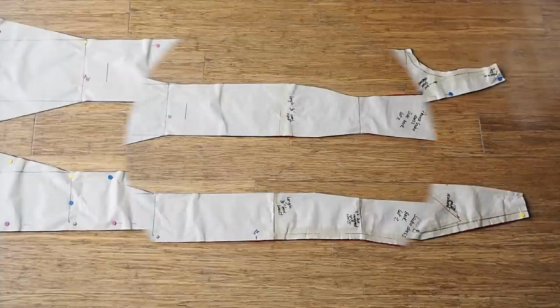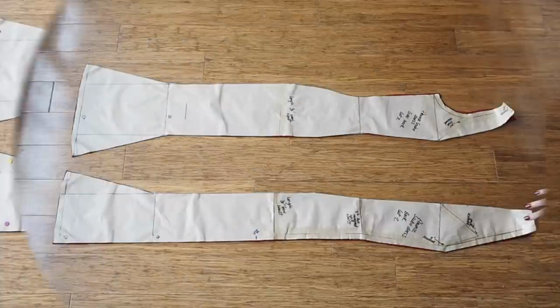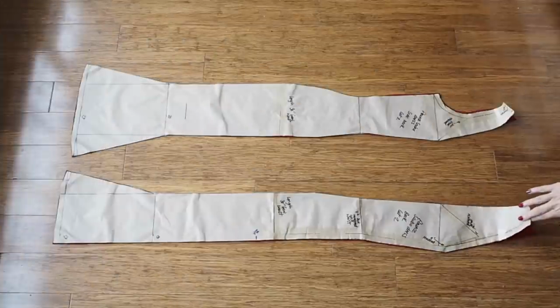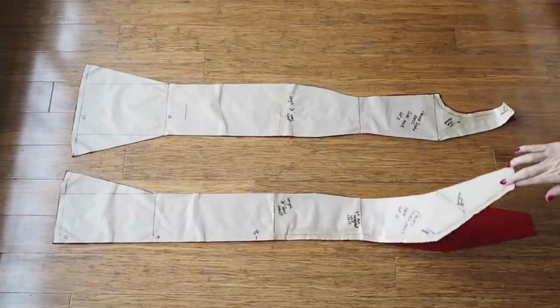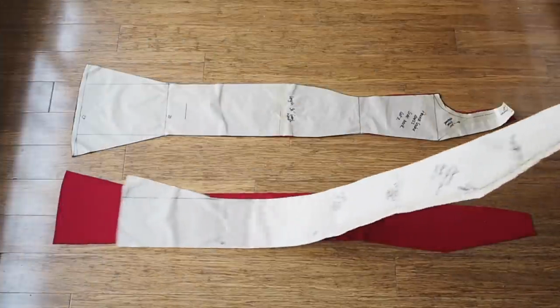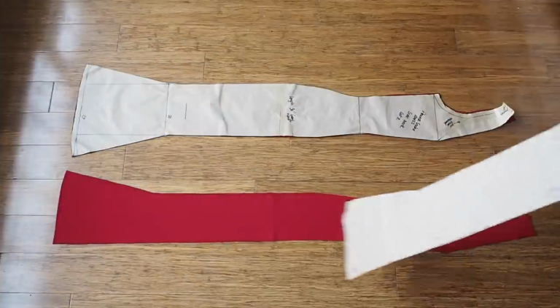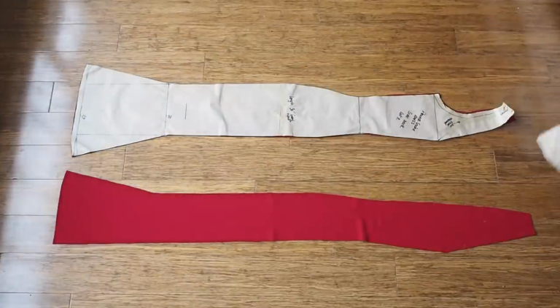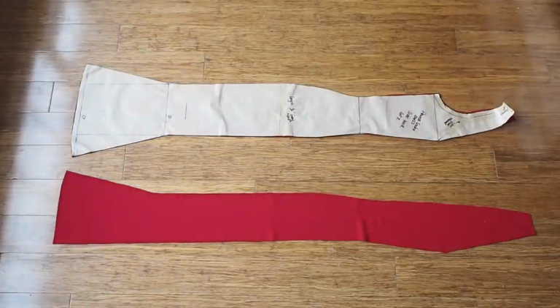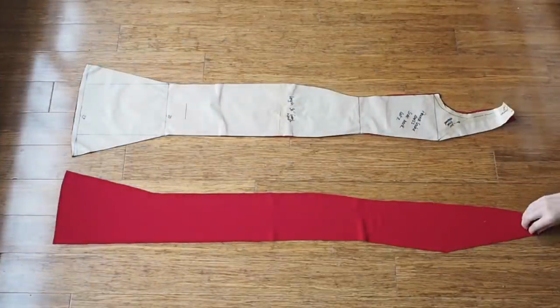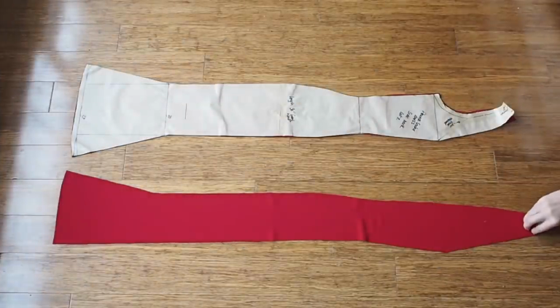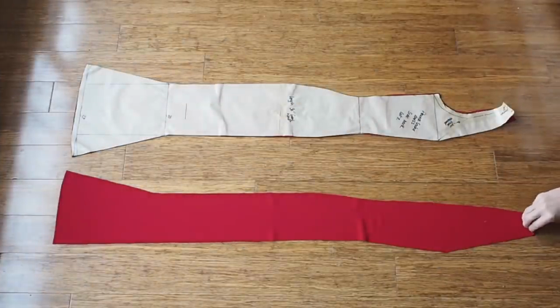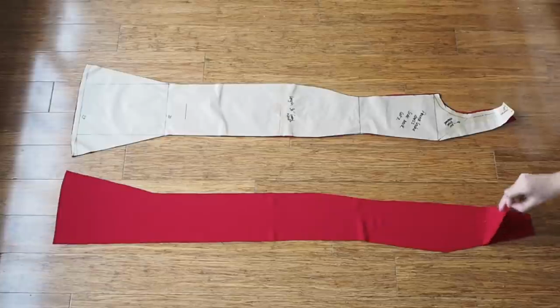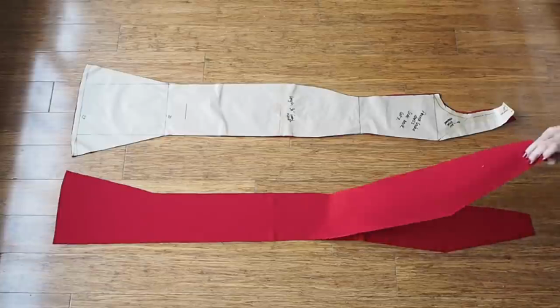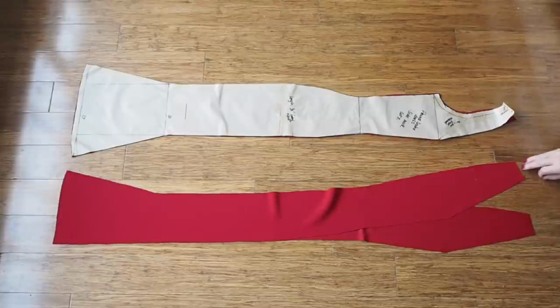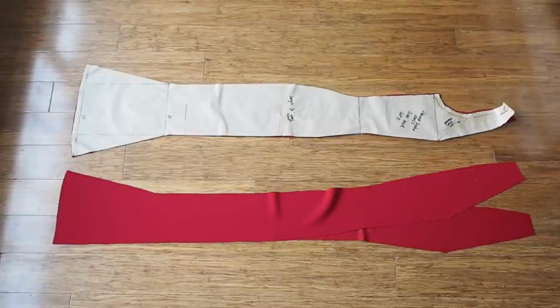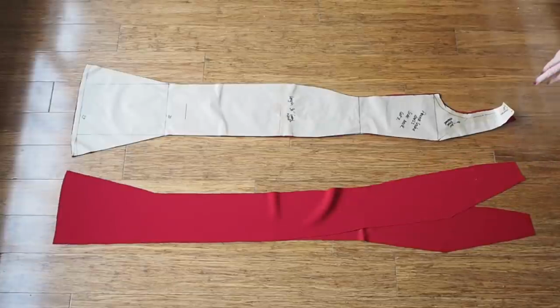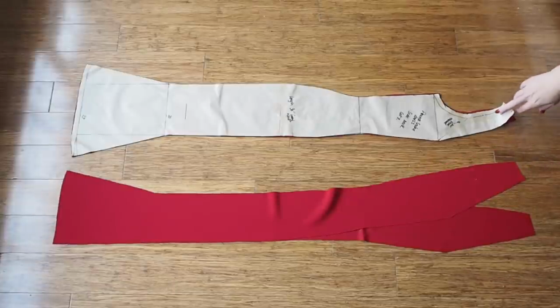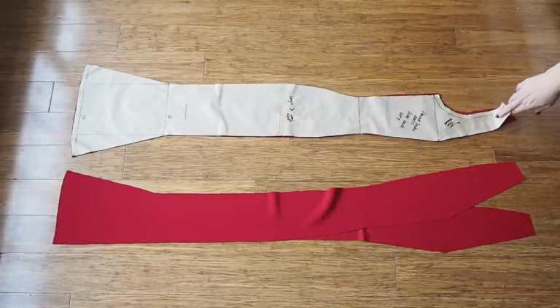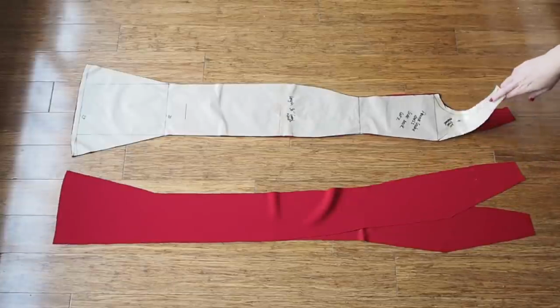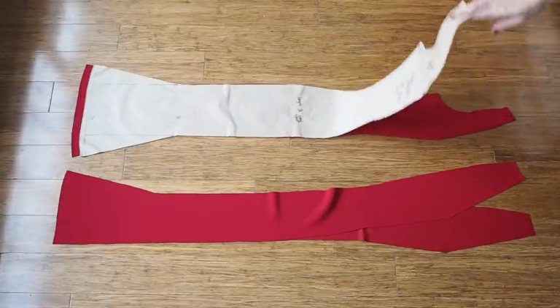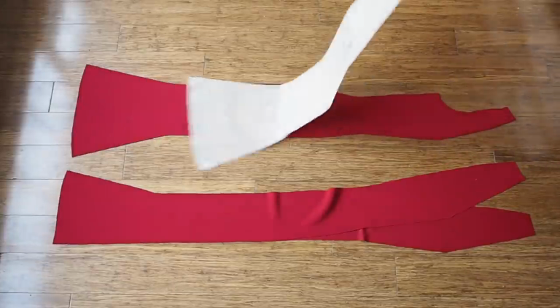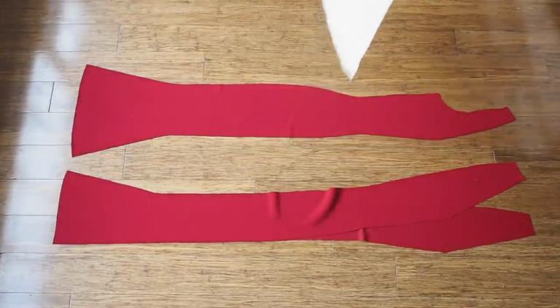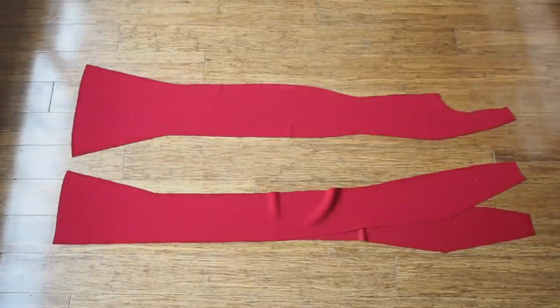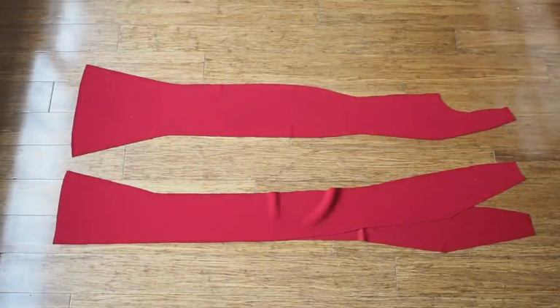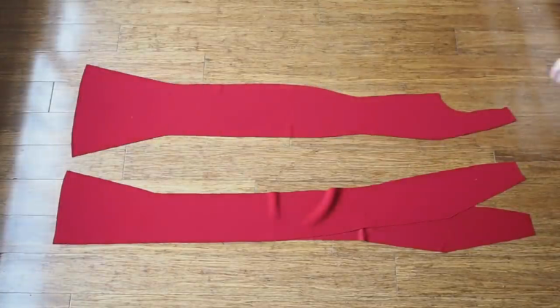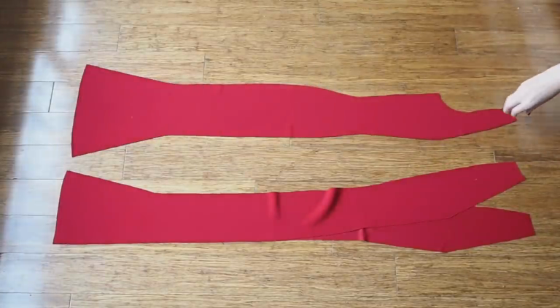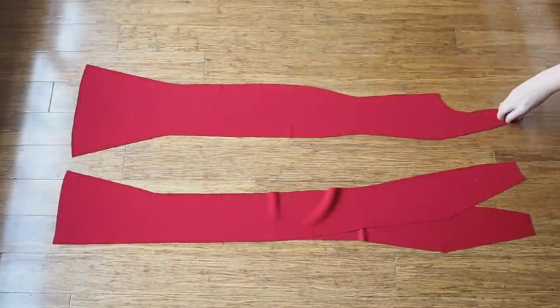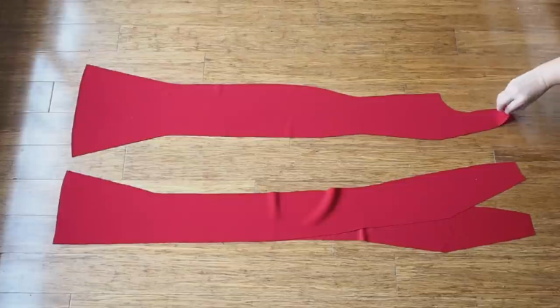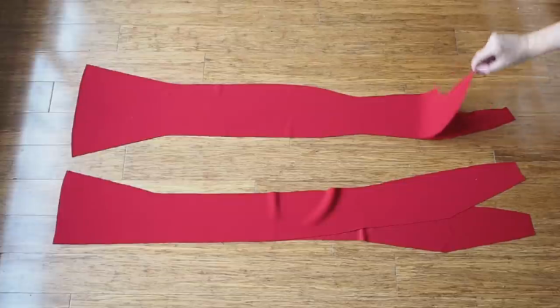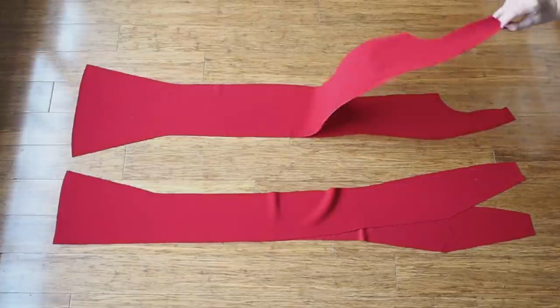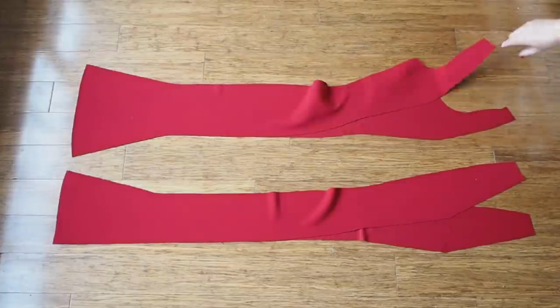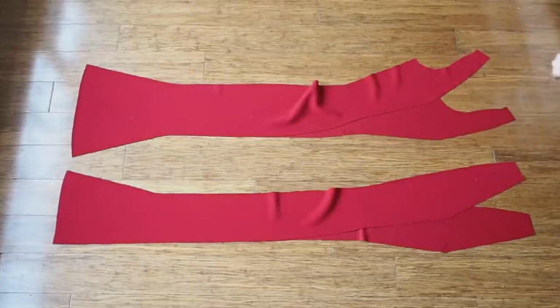This pattern is self-drafted. I've already shown how to draft princess seams and also how to draft a flounce — I'll leave both those videos linked below.